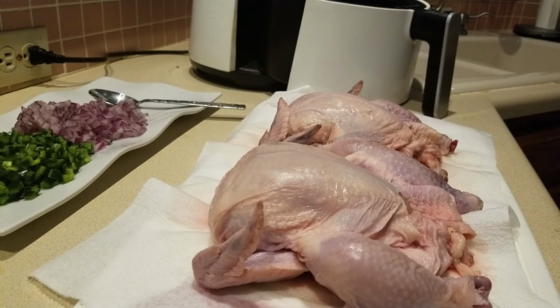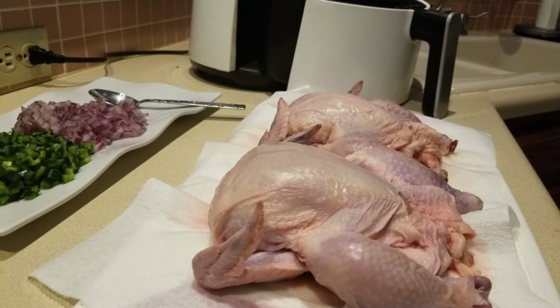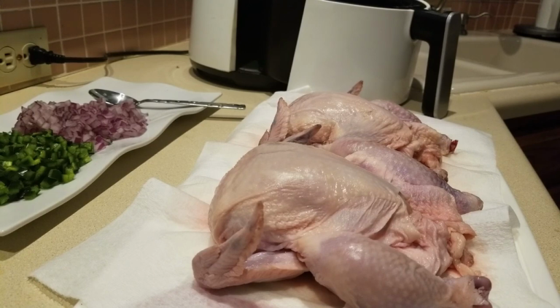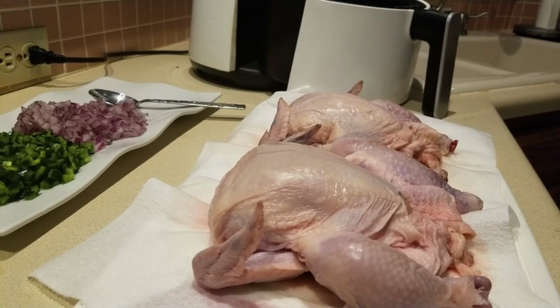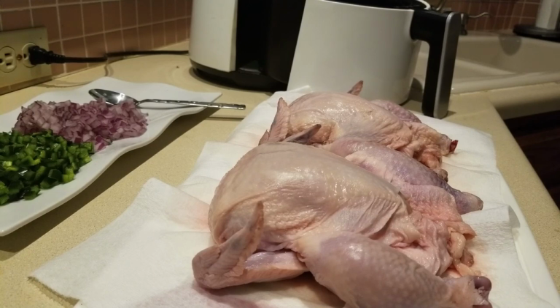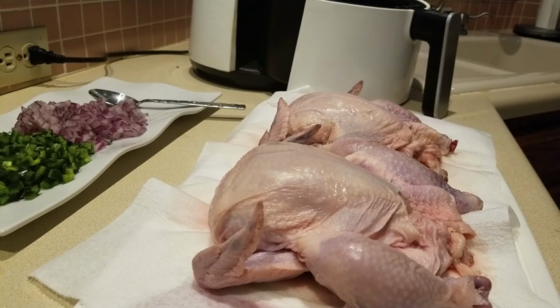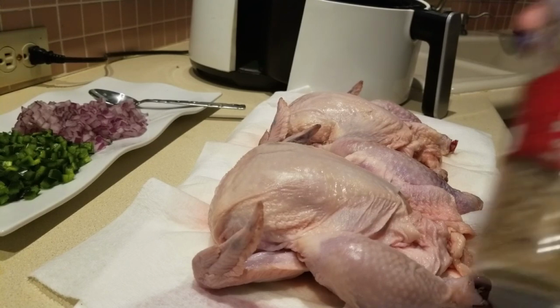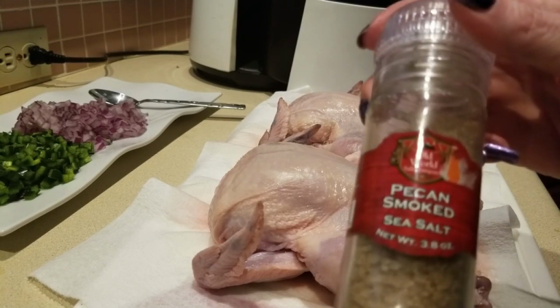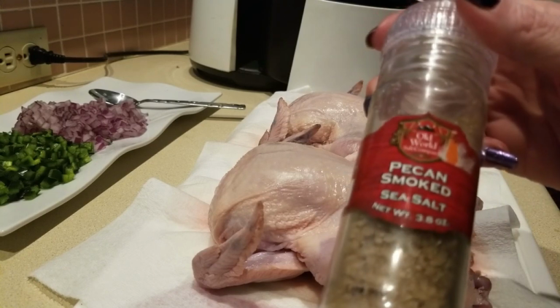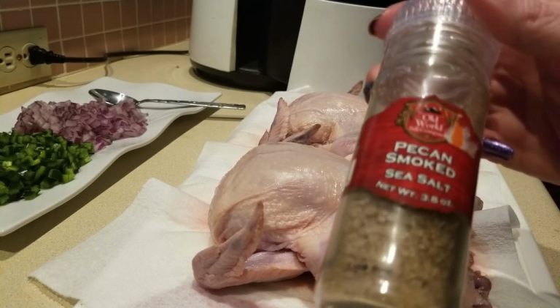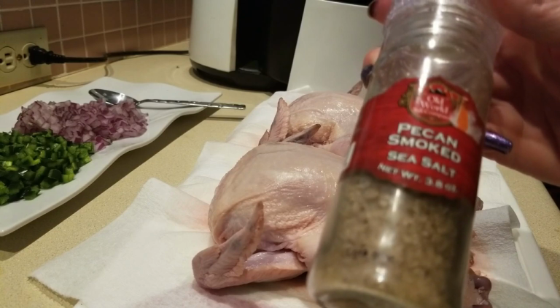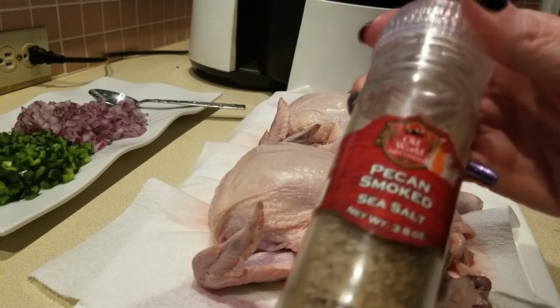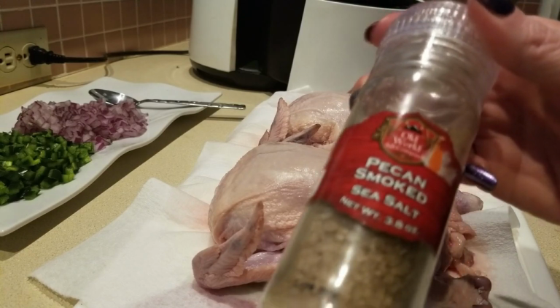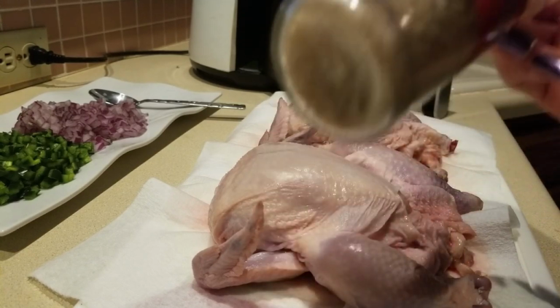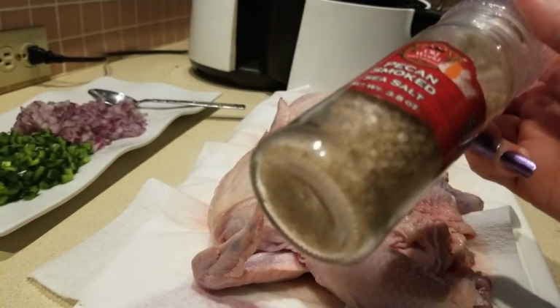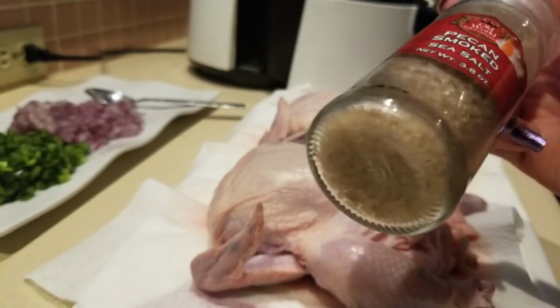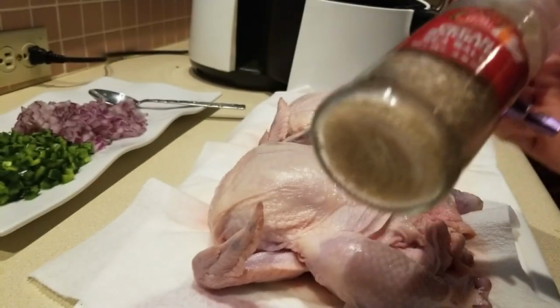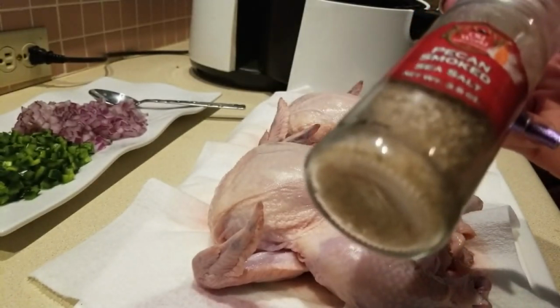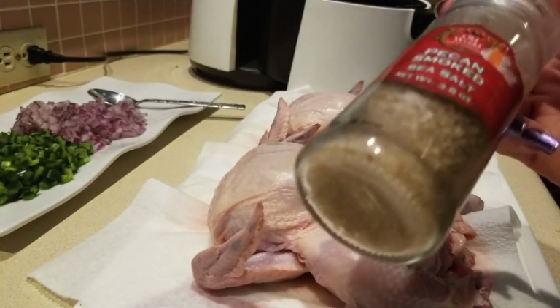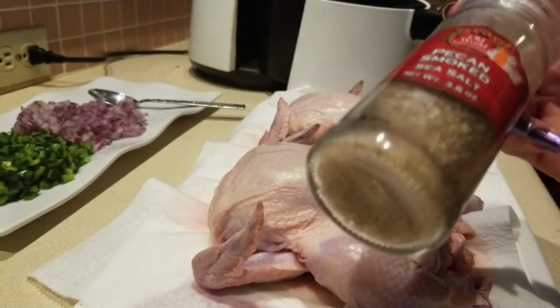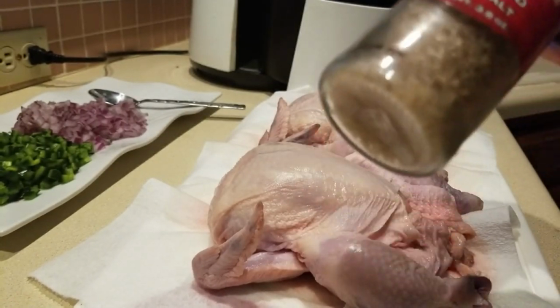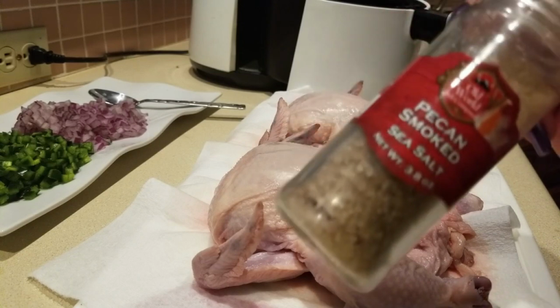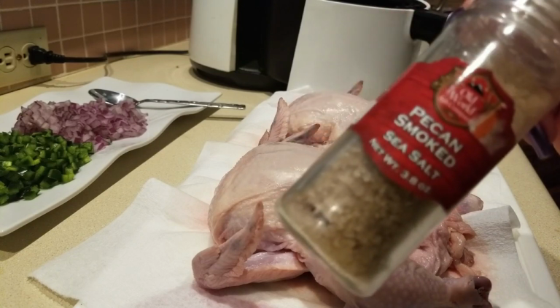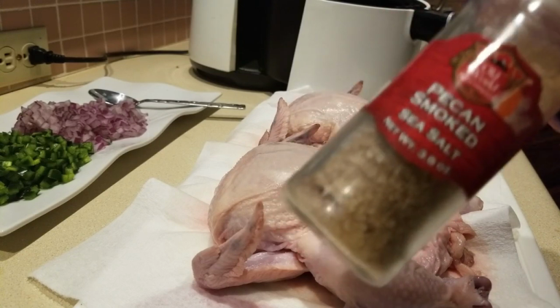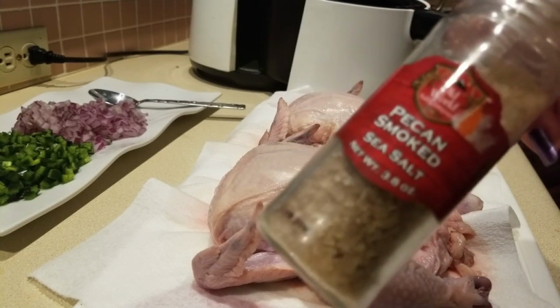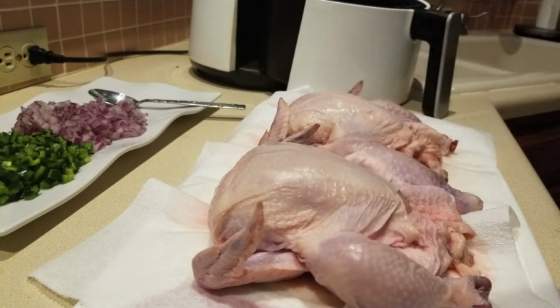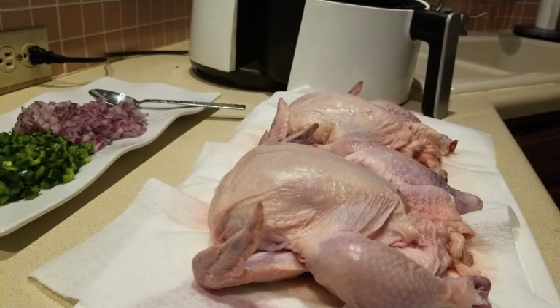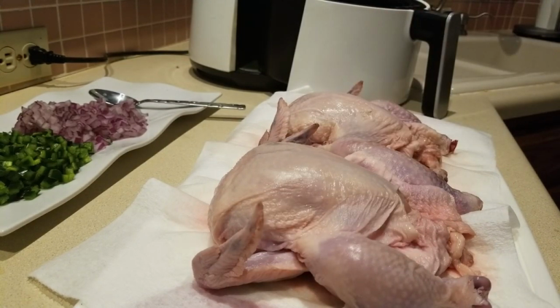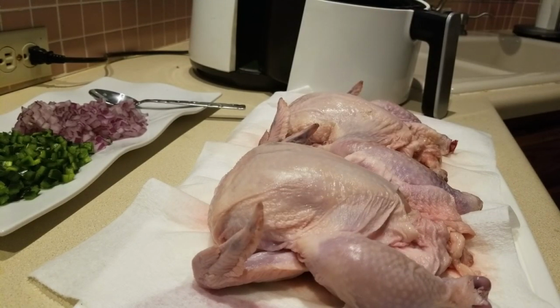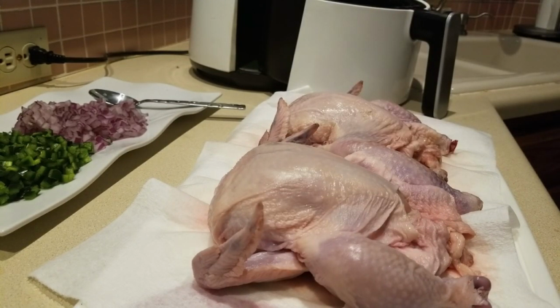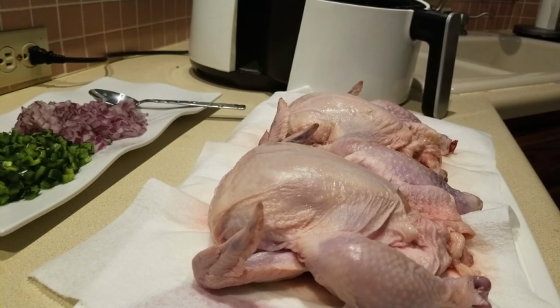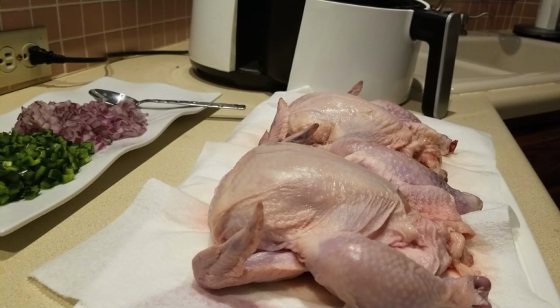I told you guys I found this pecan smoked sea salt at Big Lots — I love this. In fact, I went back the other day and they didn't have any. I'm hoping they restock; I will buy a few if they have them. I haven't even shared with you what I'm actually making yet.